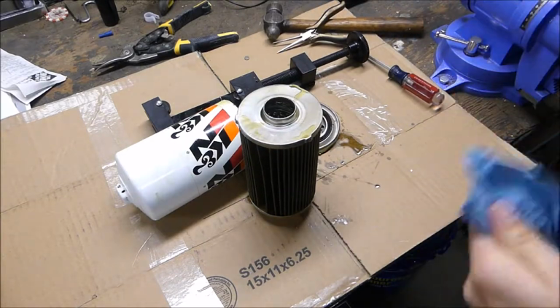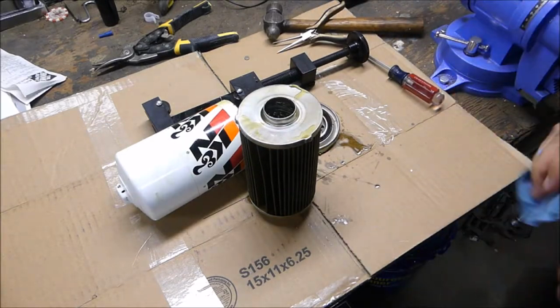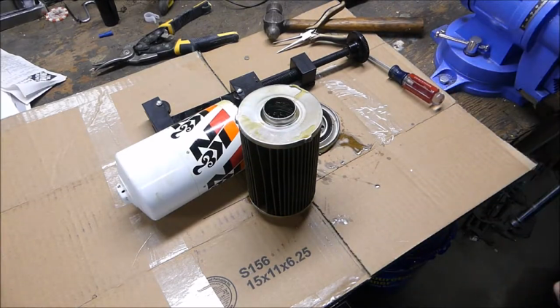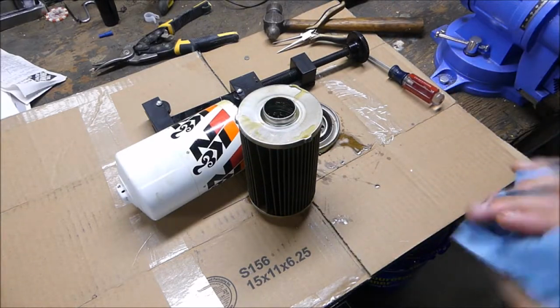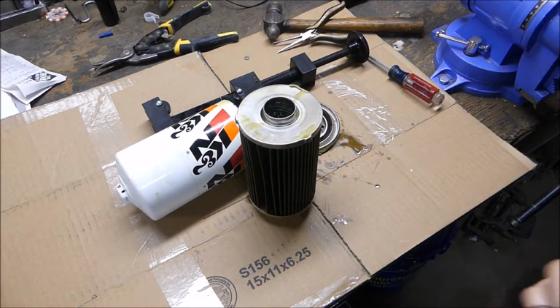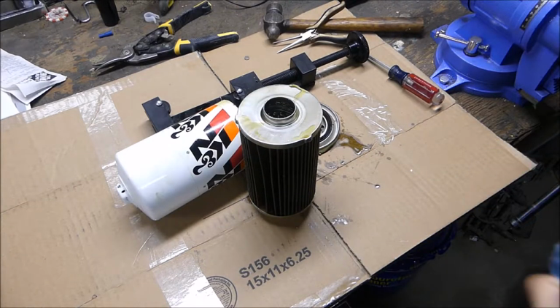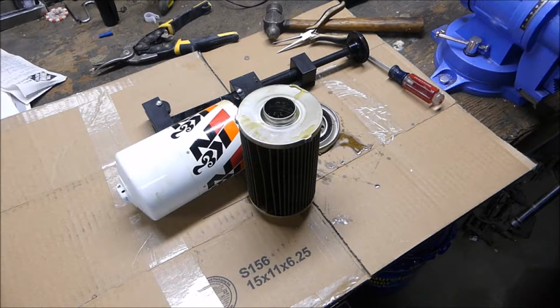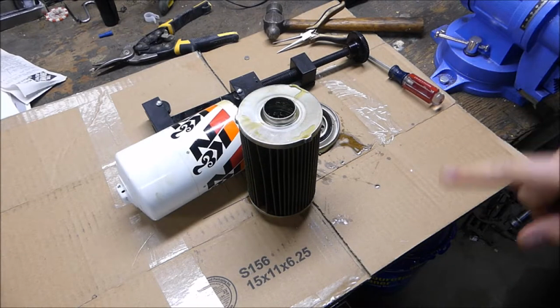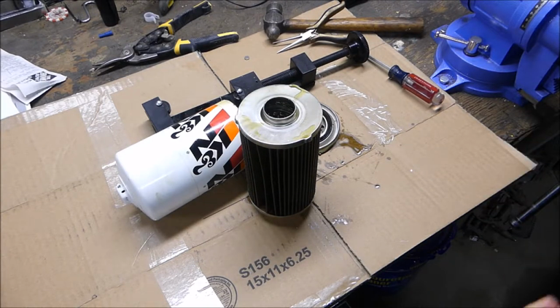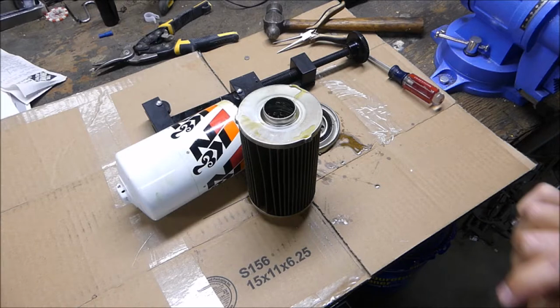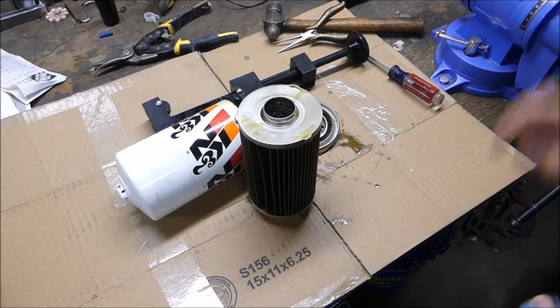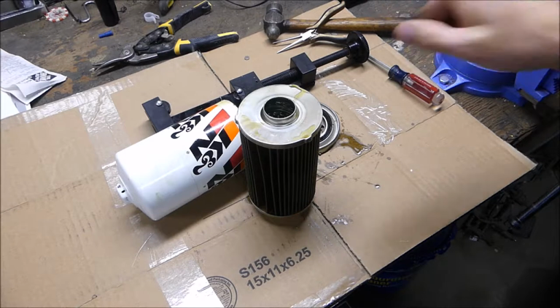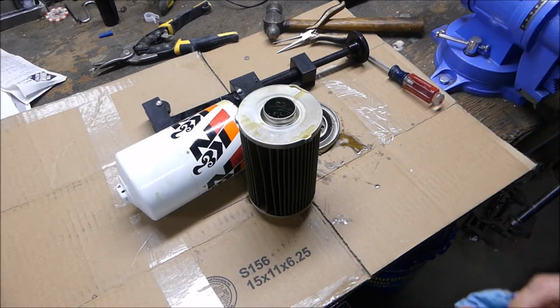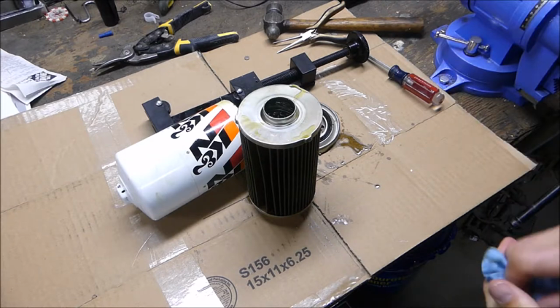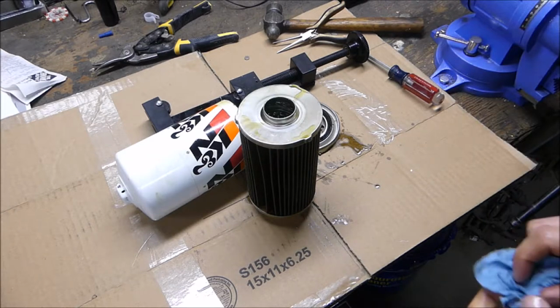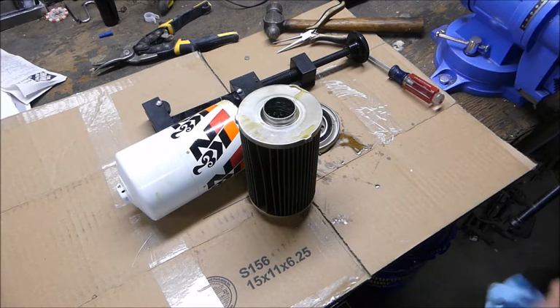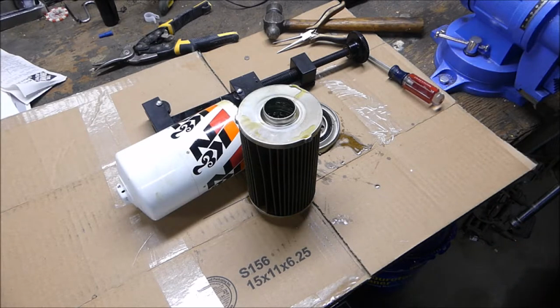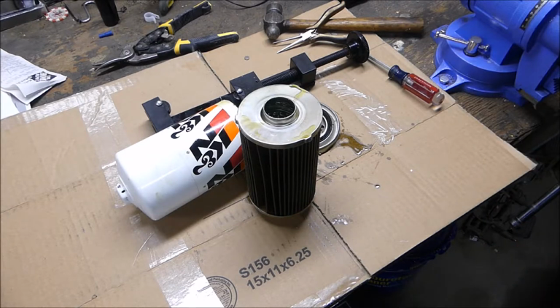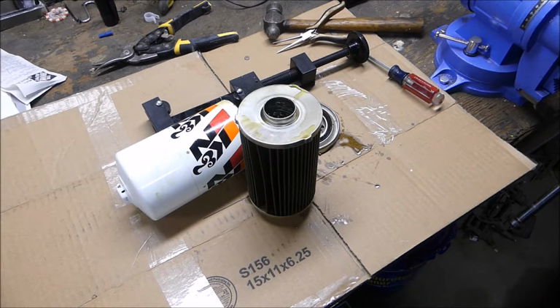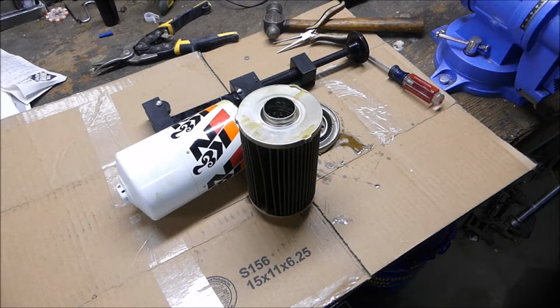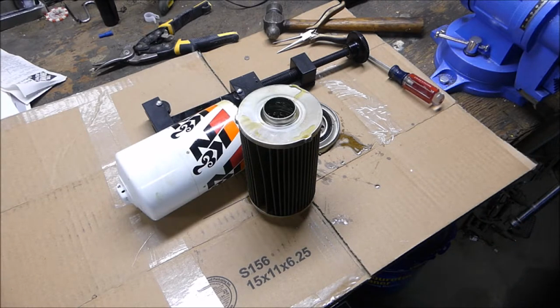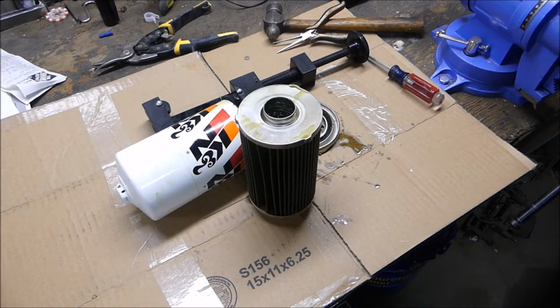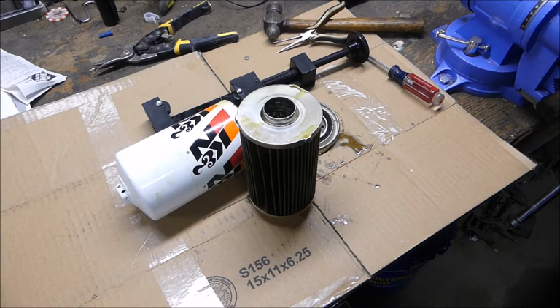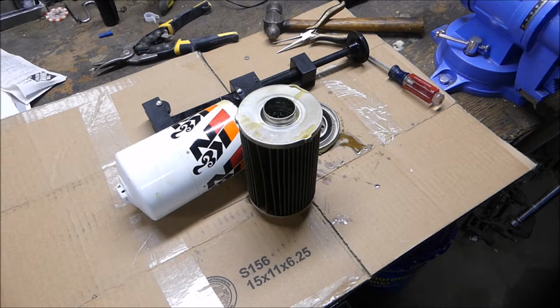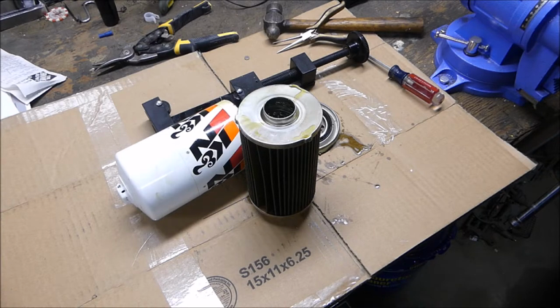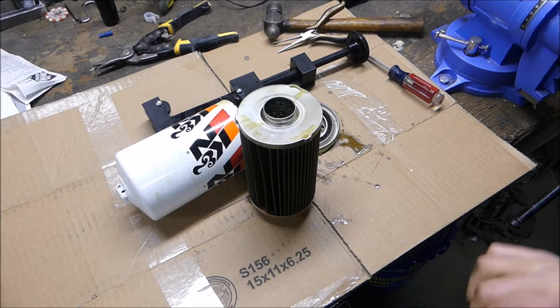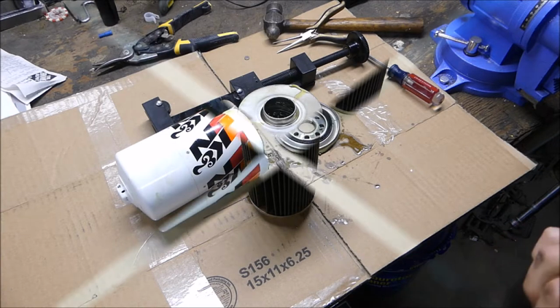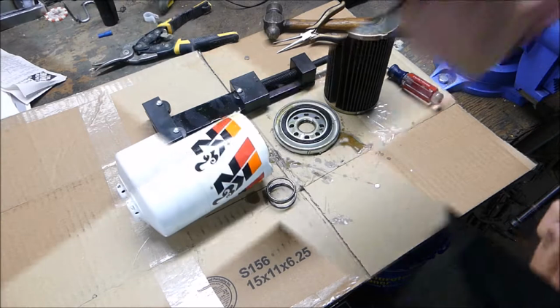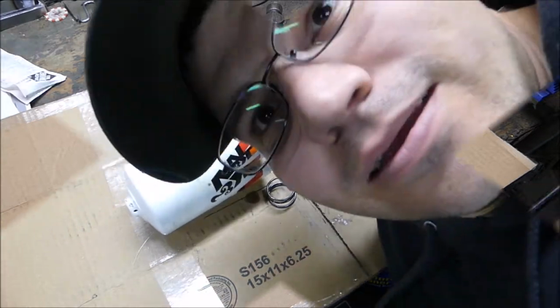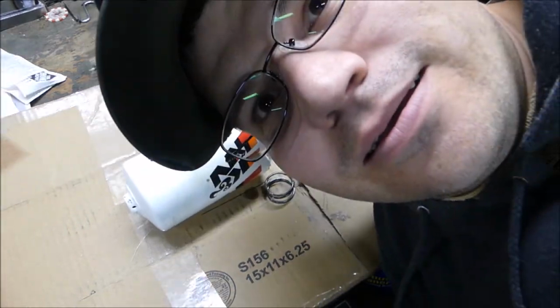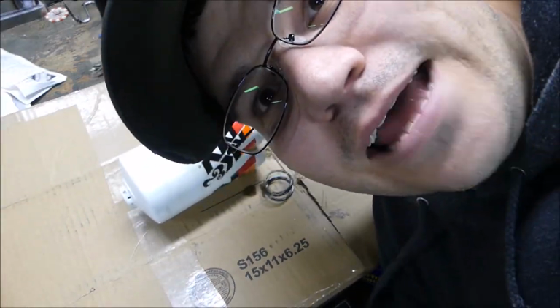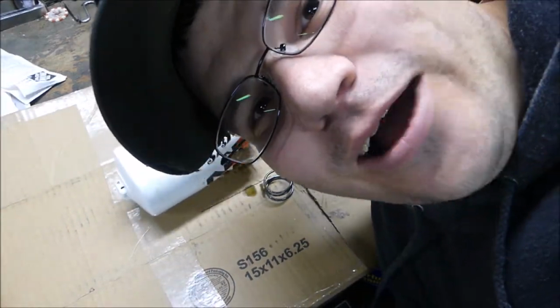I wanted to film this one so the next filter I cut open on this truck I could compare it, and also remember that I had that little piece of metal and have that as a reference. I might have my oil tested next time — send it off to one of the labs. Thanks for watching!